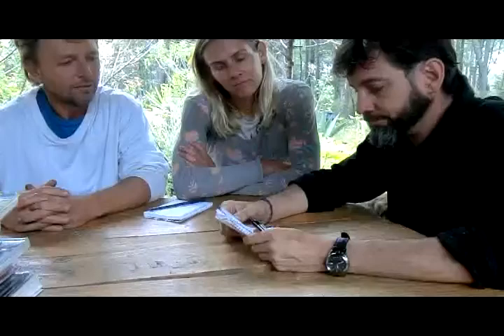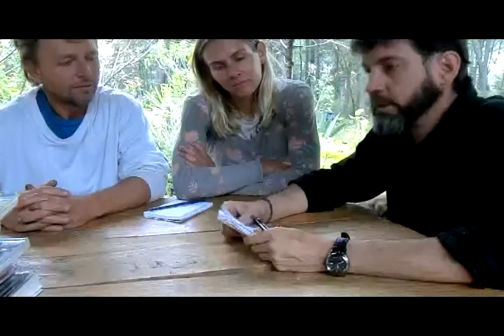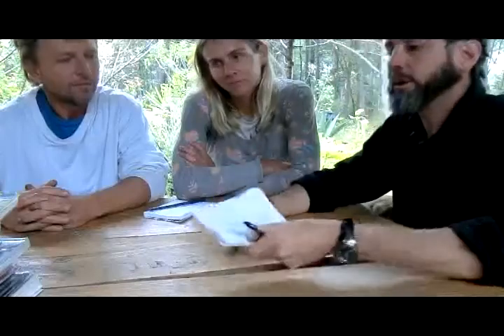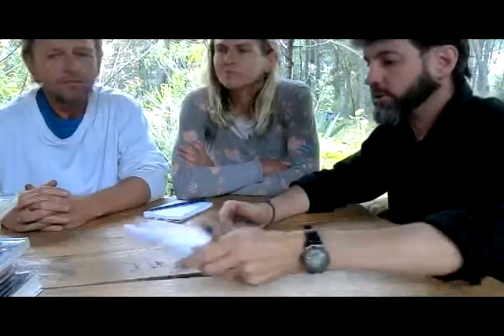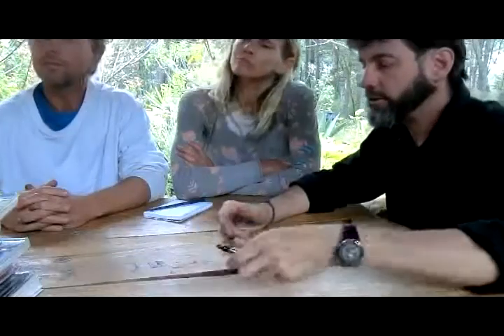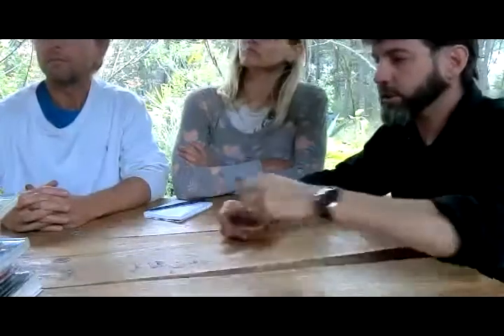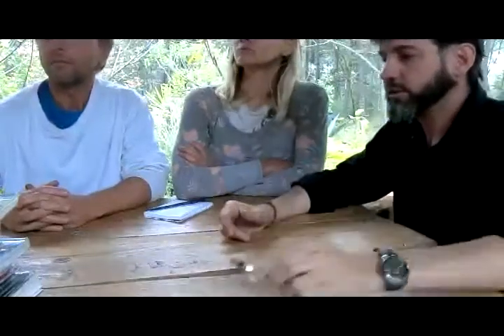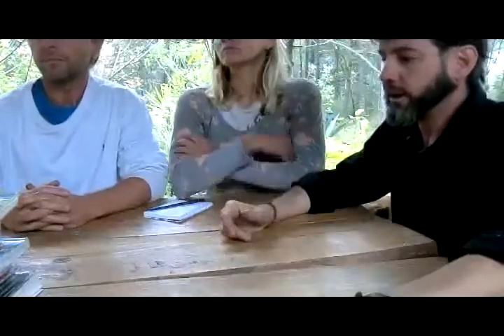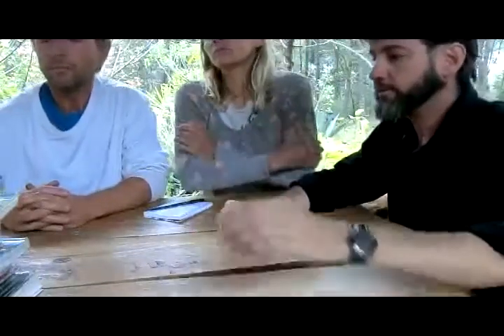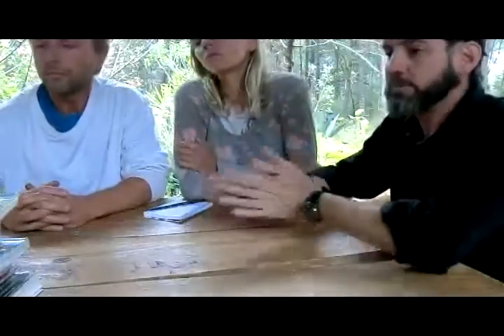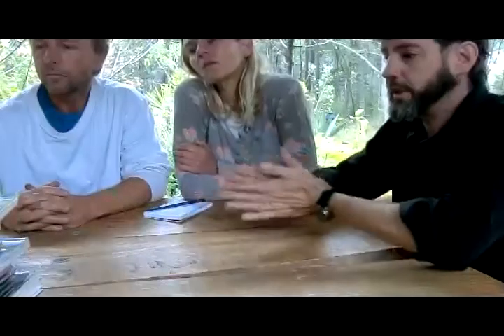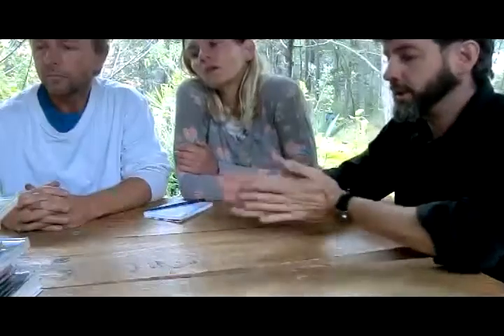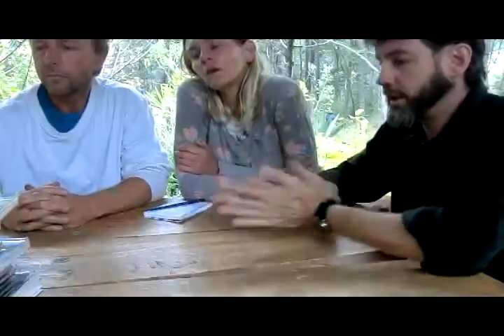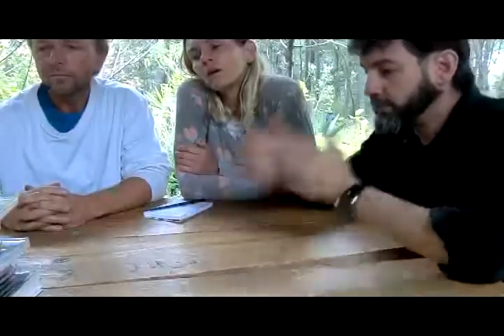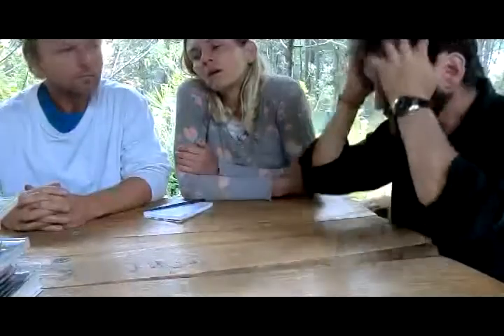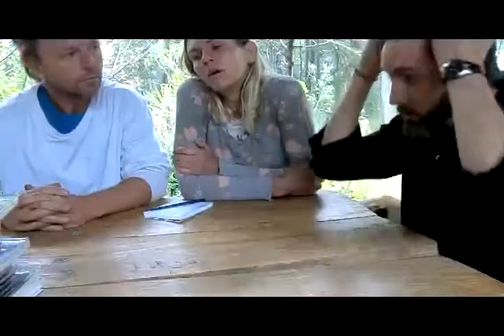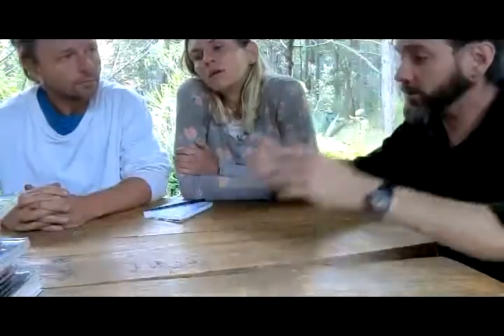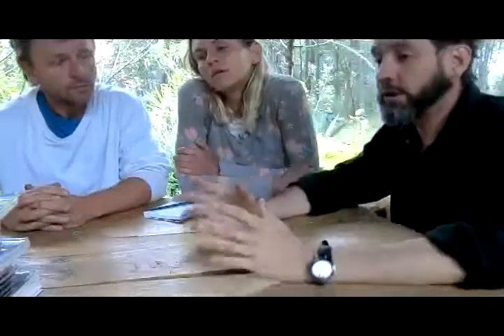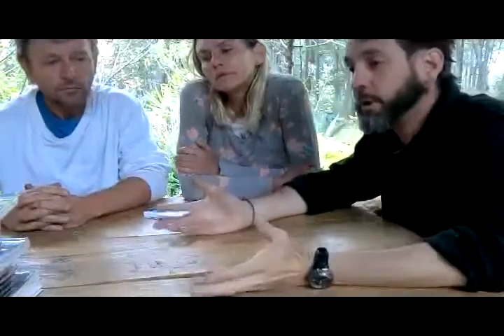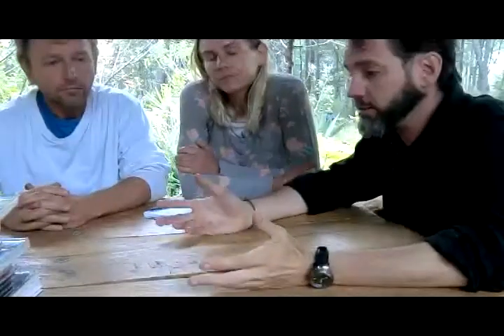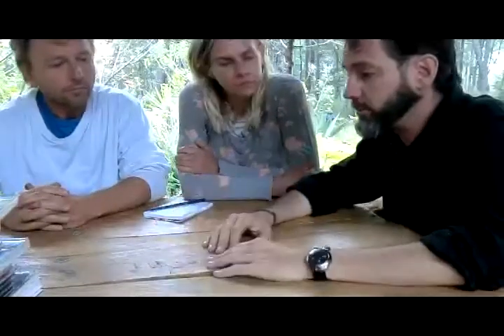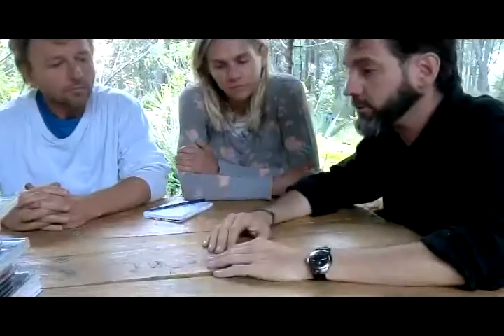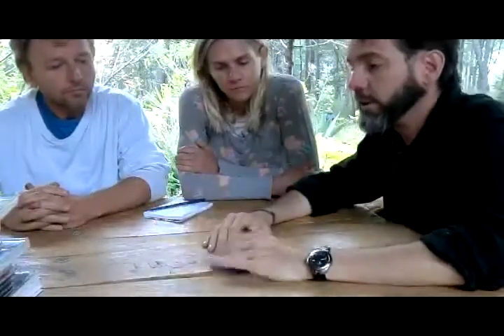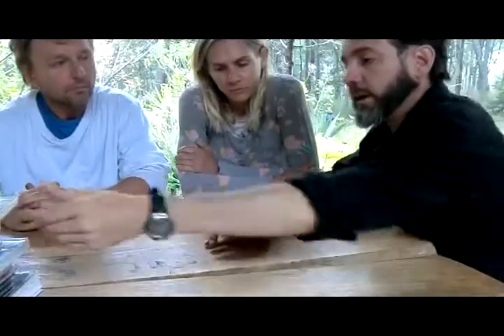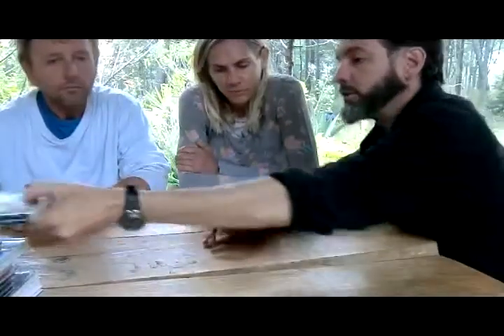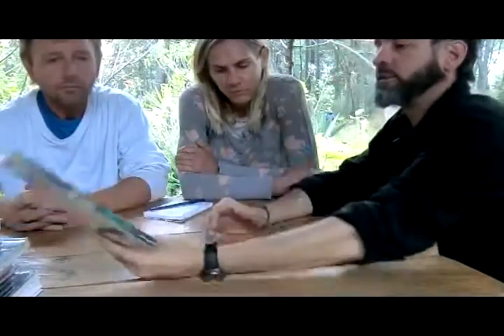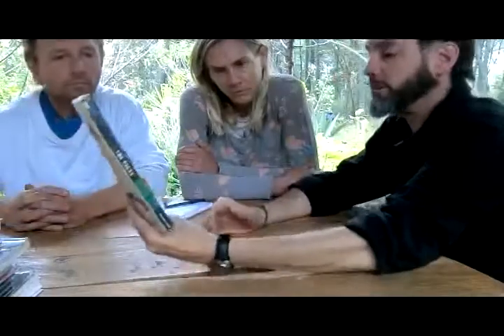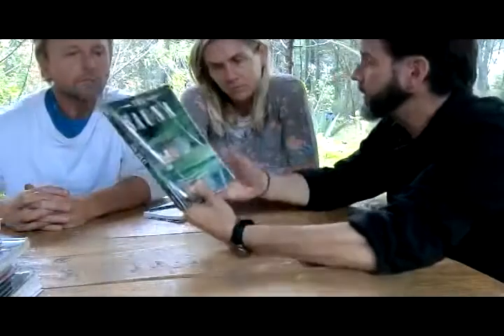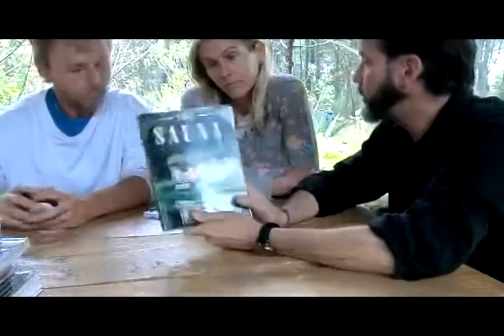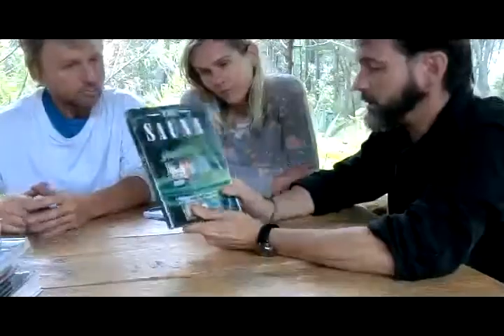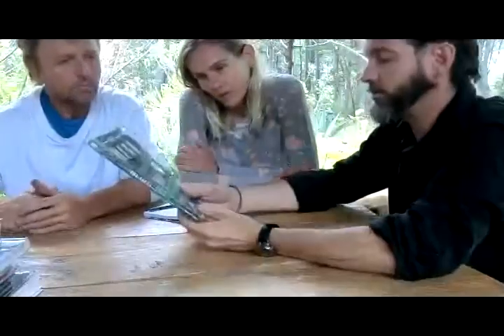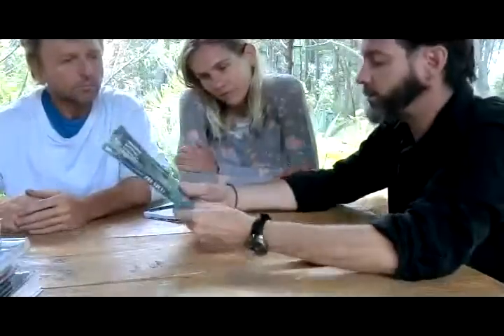A couple things I wanted to show you guys is some books that I often want to show people this stuff, and then maybe I'll lend you some if you're interested. If you're interested in the sauna, this is the book — The Sauna by Rob Roy.